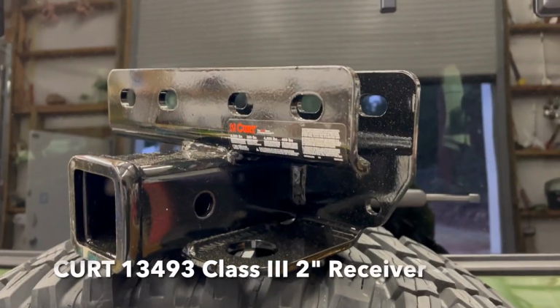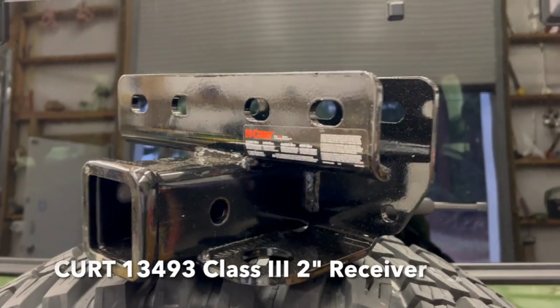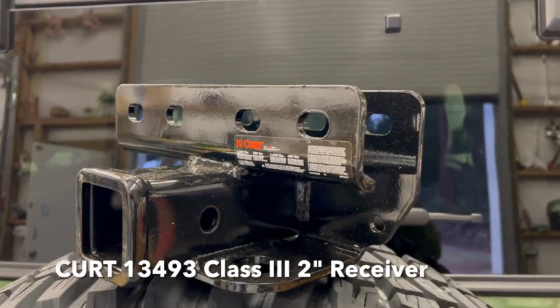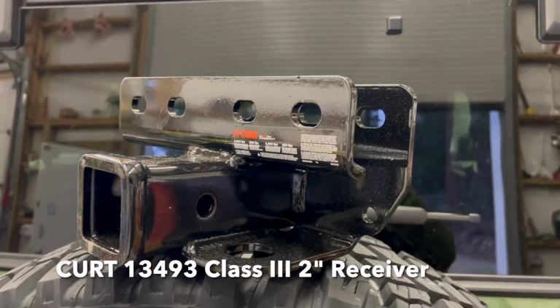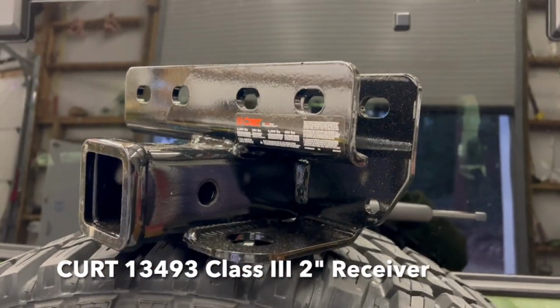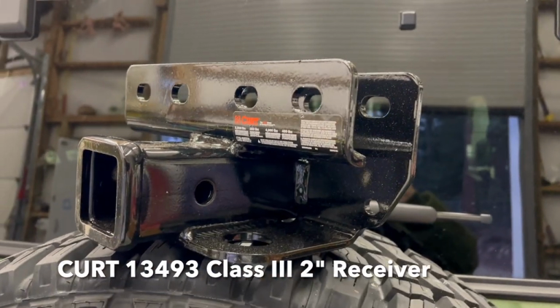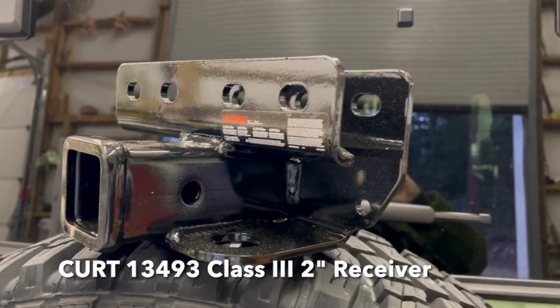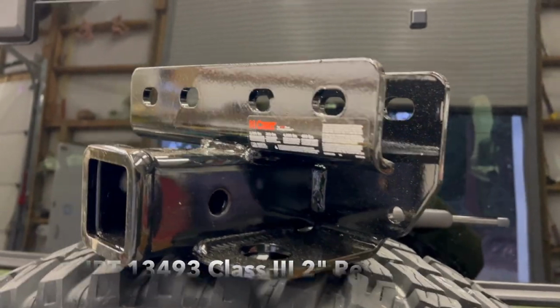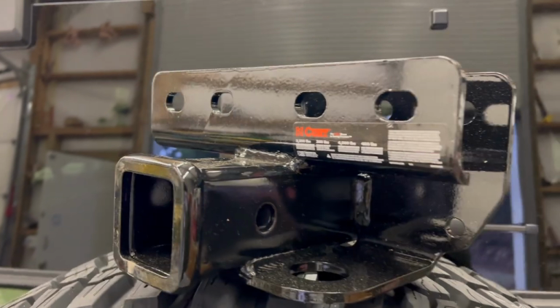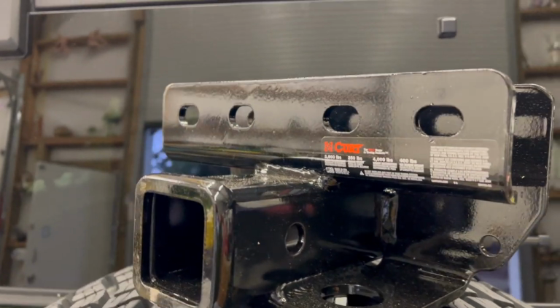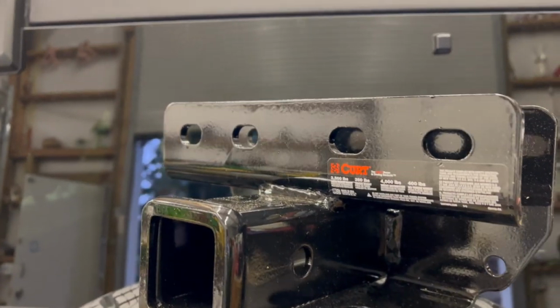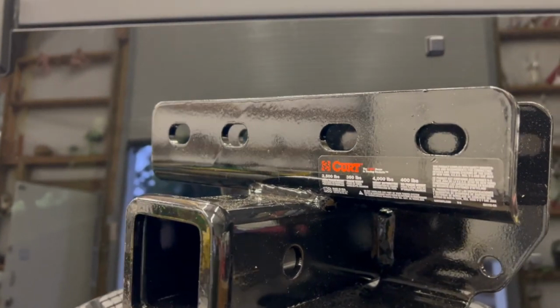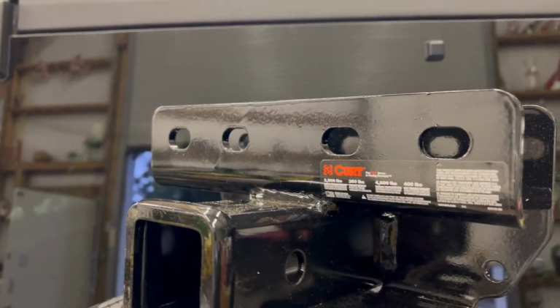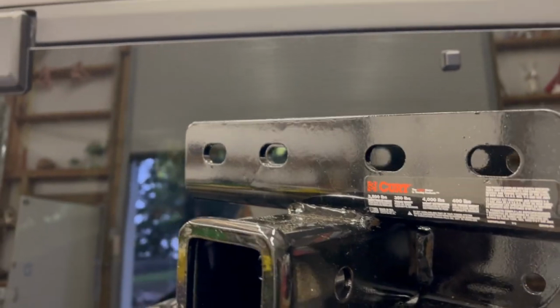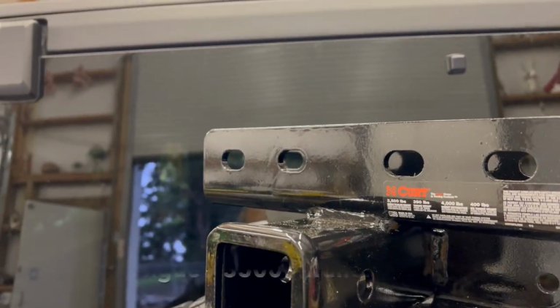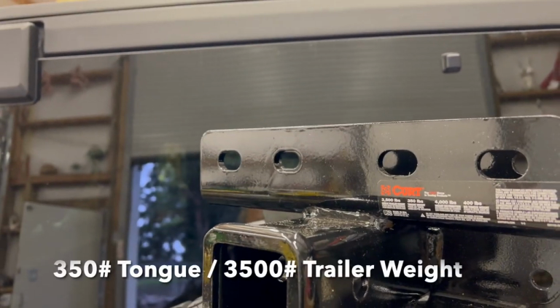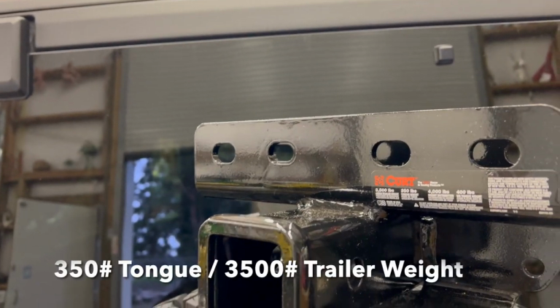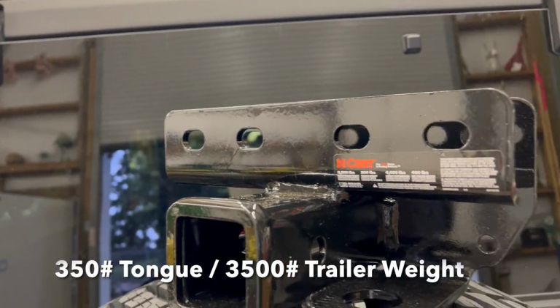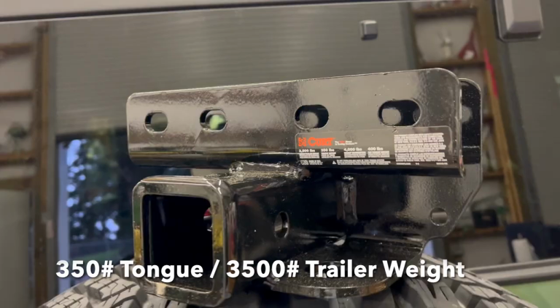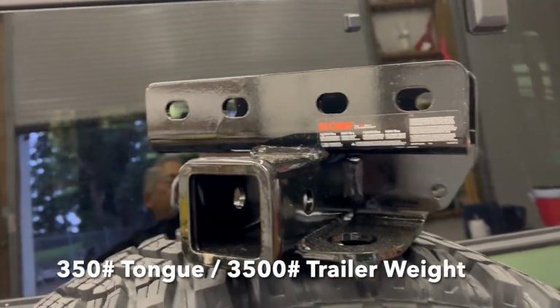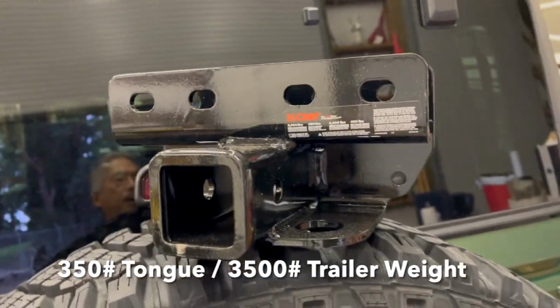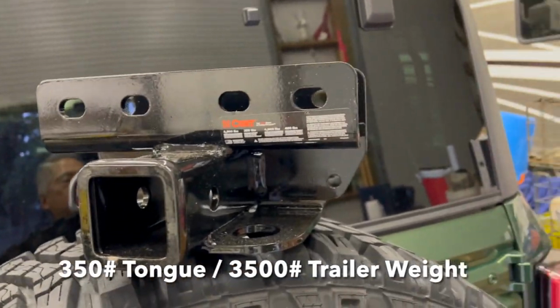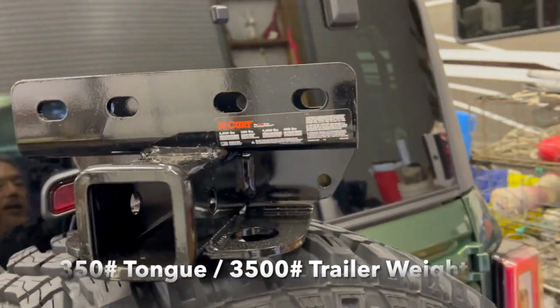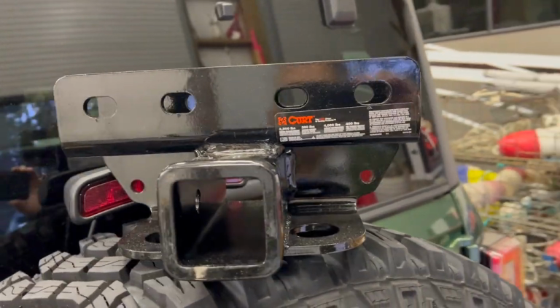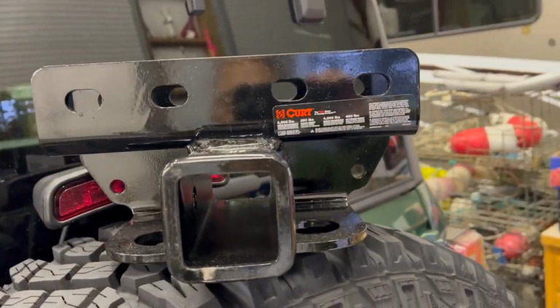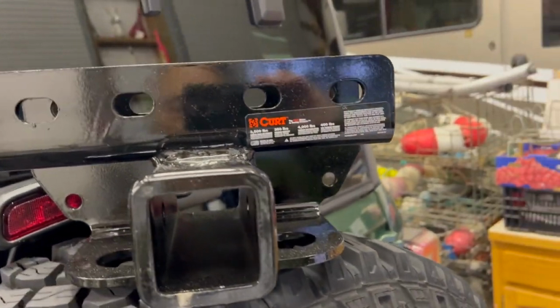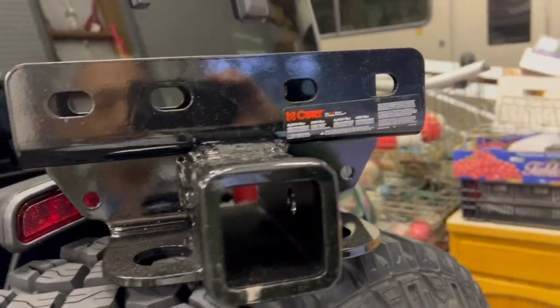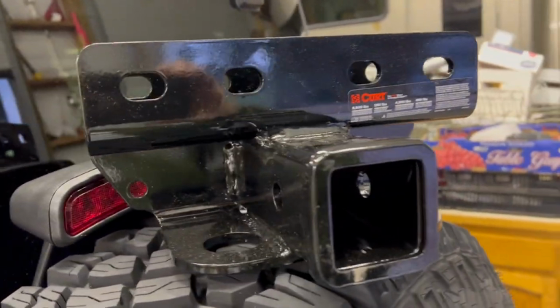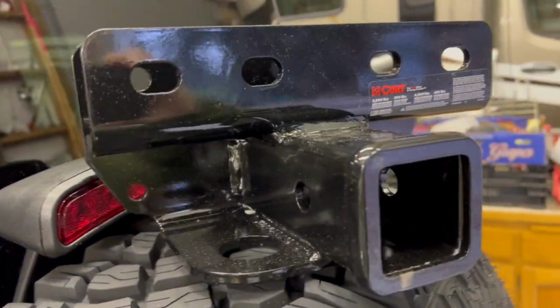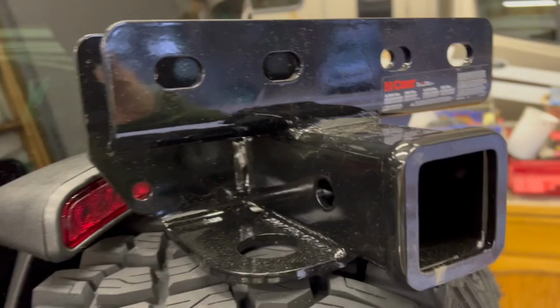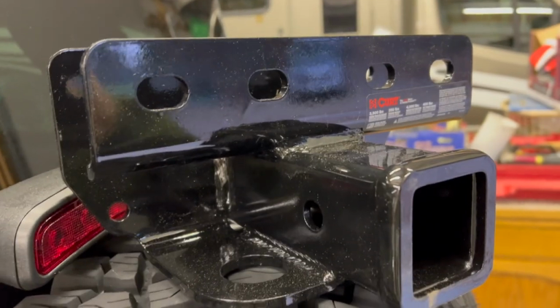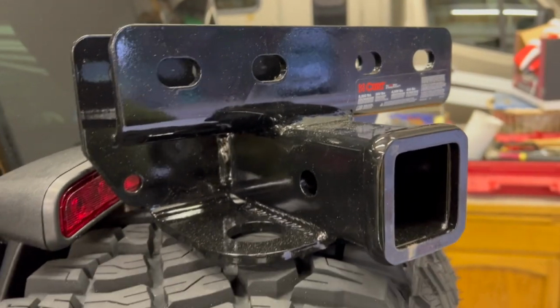This is the hitch receiver that we're going to be installing. This is from Curt and it is rated at 350 pounds tongue weight and 3,500 pound towing rate, which is the same as the factory OEM hitch receiver.